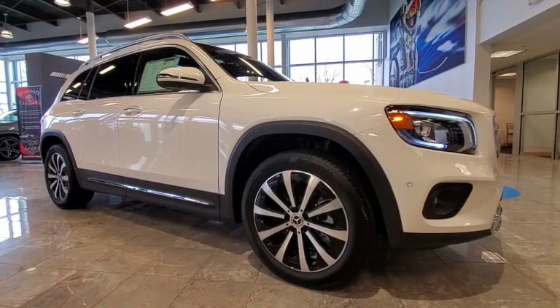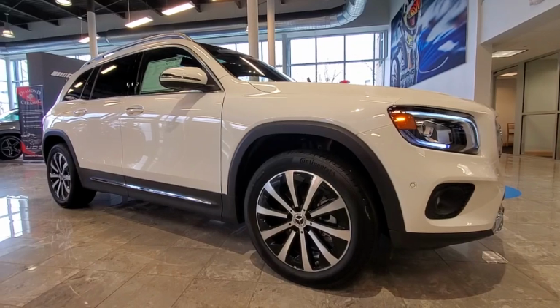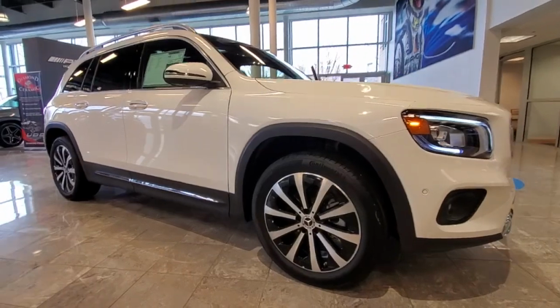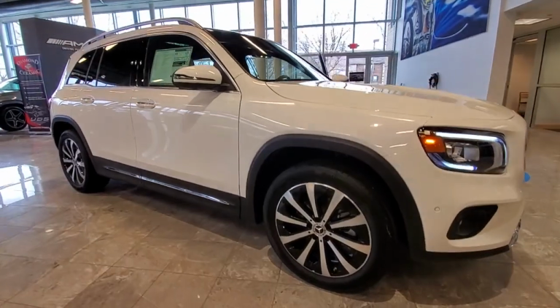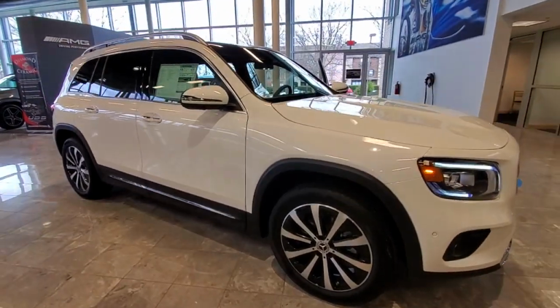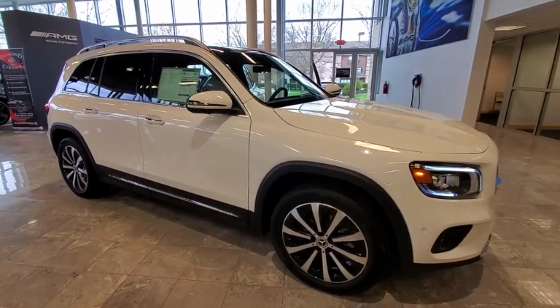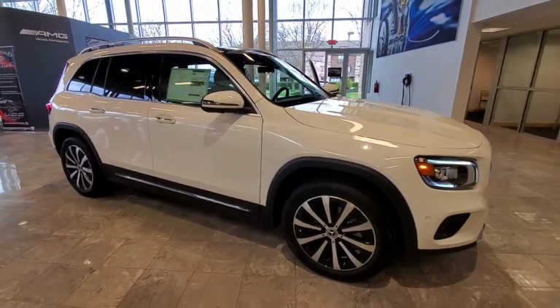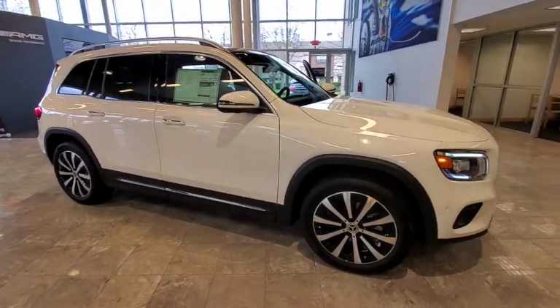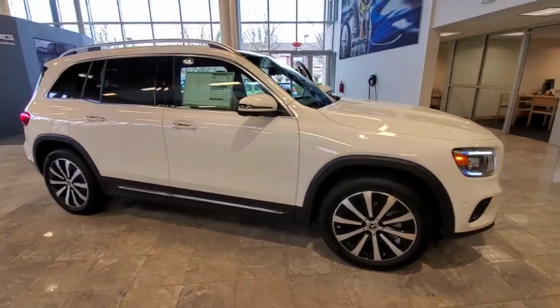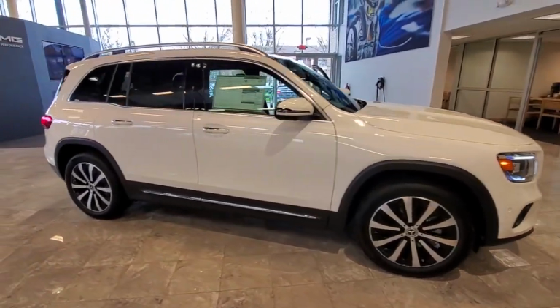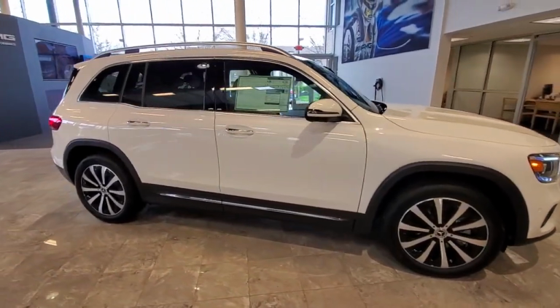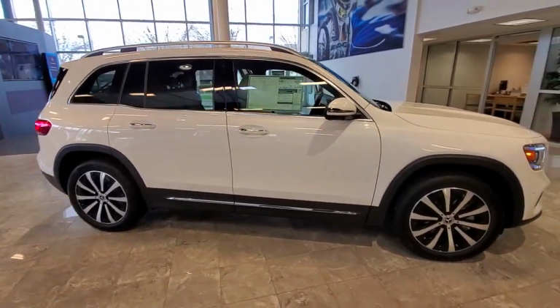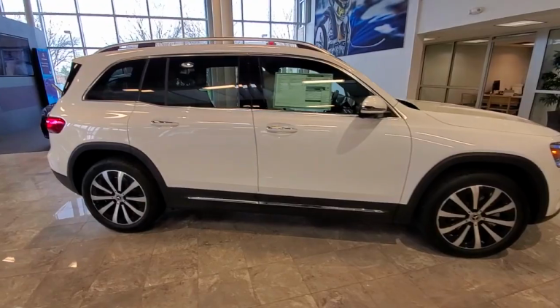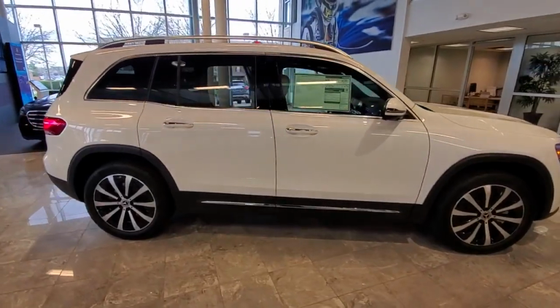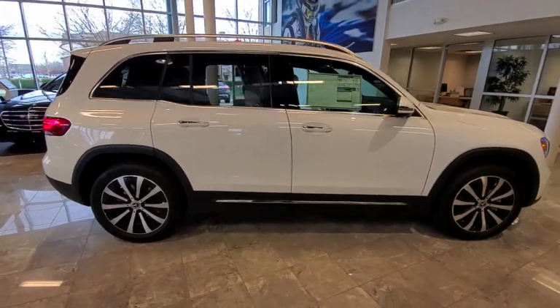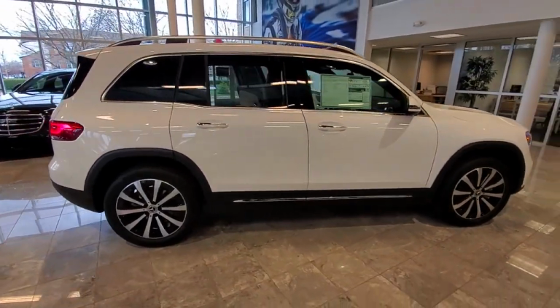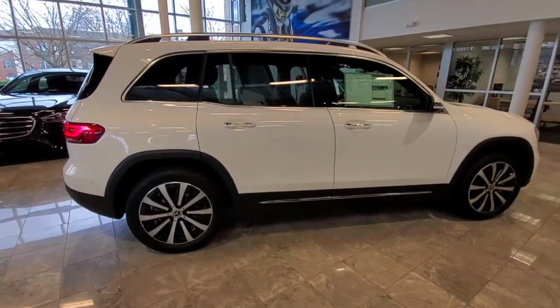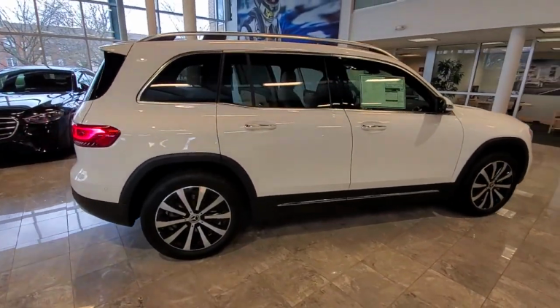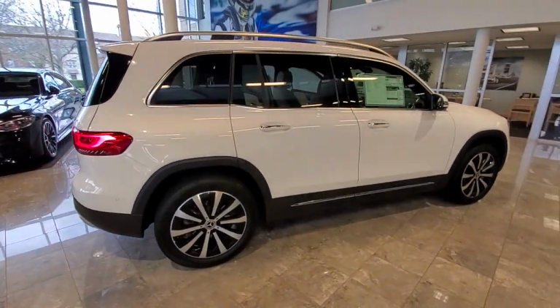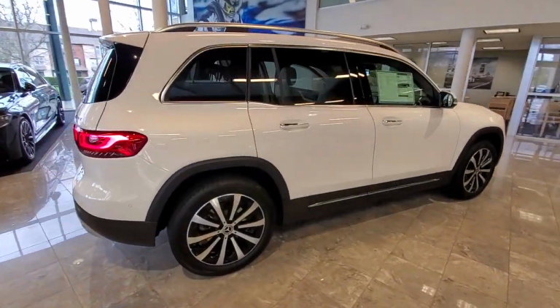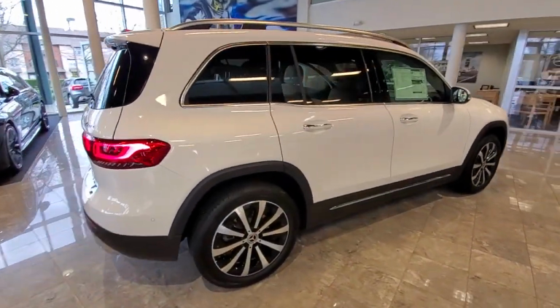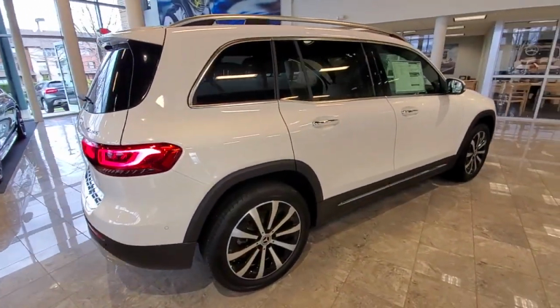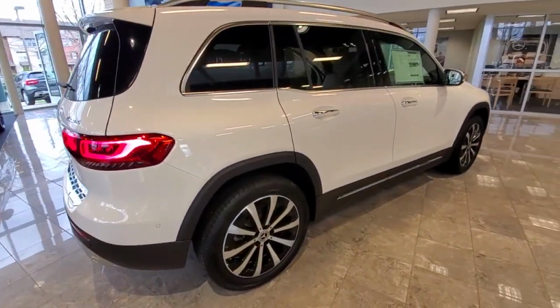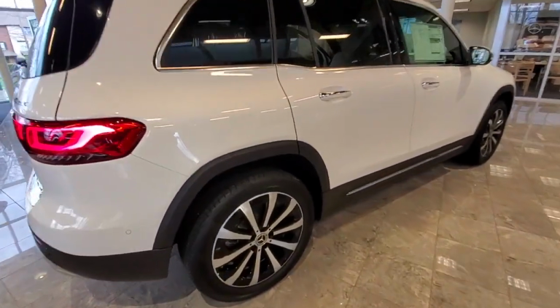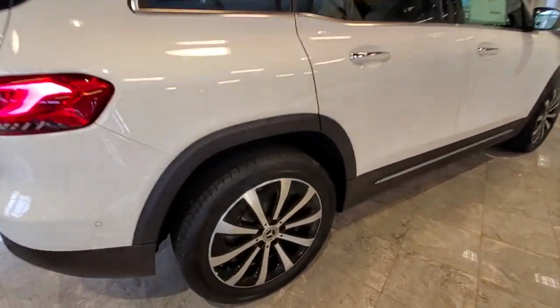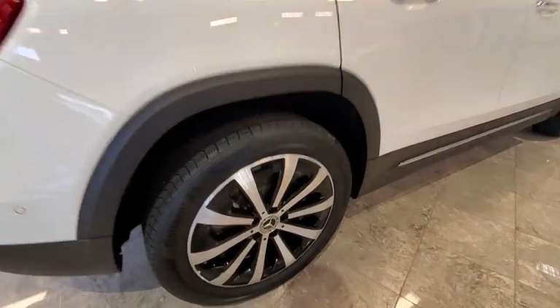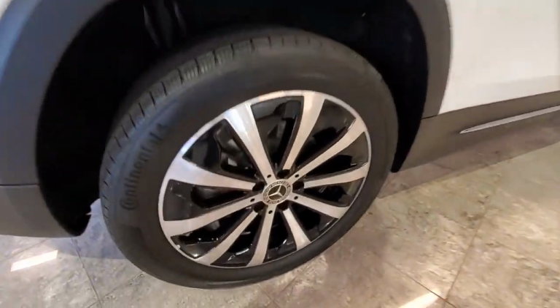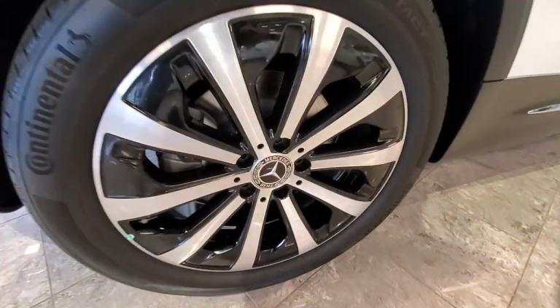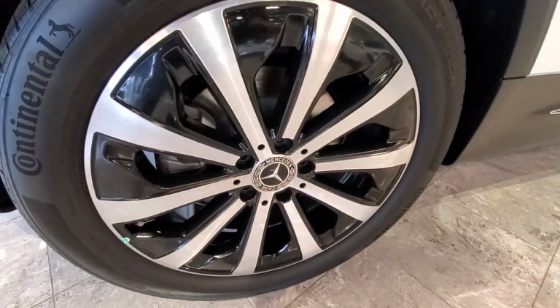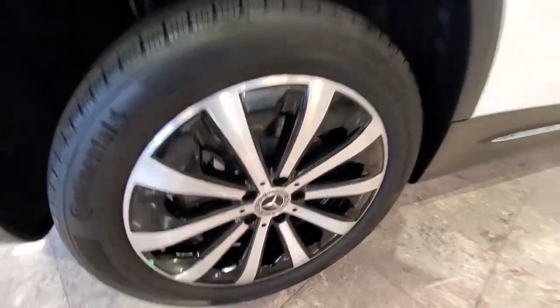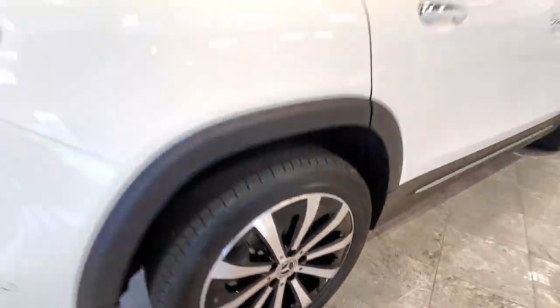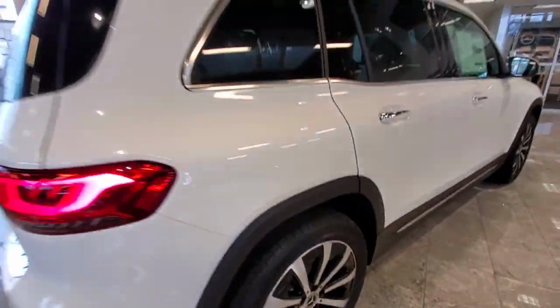Enjoy the view of this 2022 Mercedes-Benz GLB. This impeccably designed GLB SUV brings sporty versatility, highline comfort, and unmistakable upright styling to your family adventures.